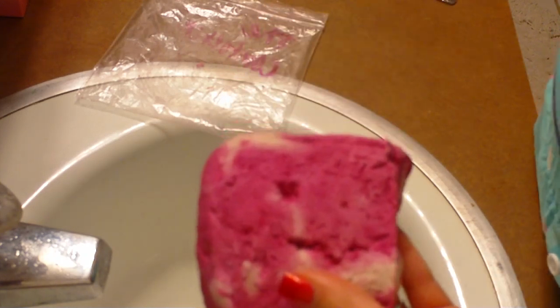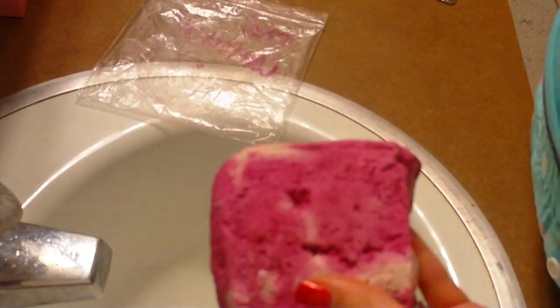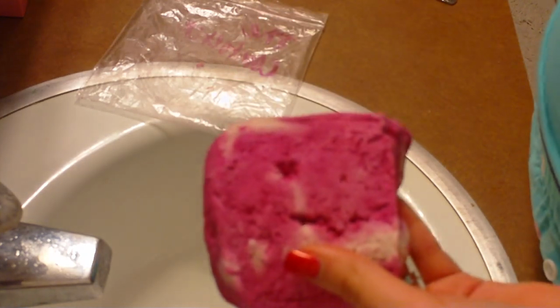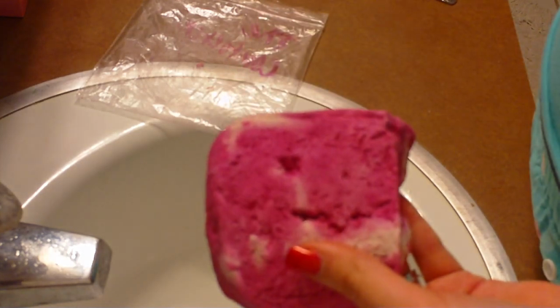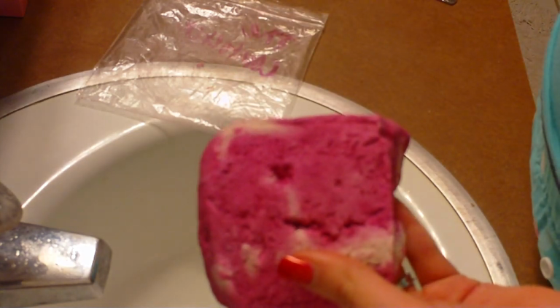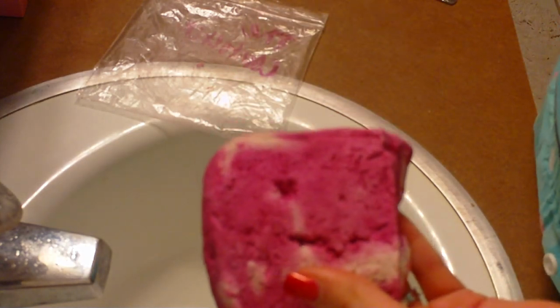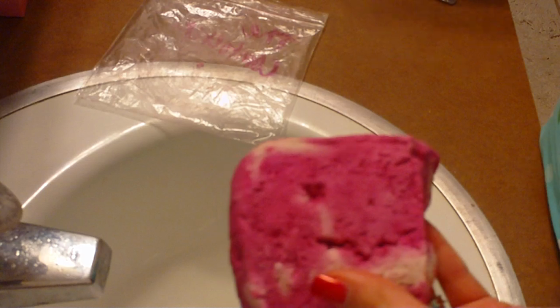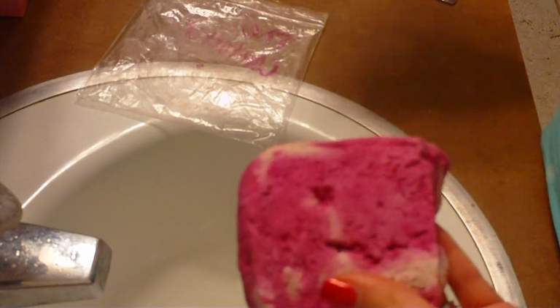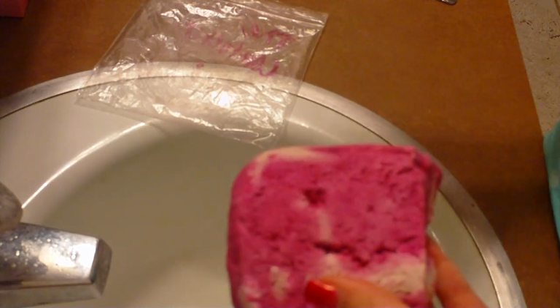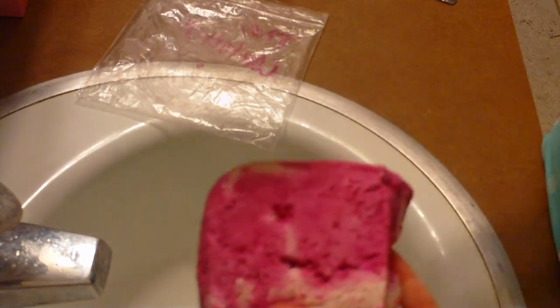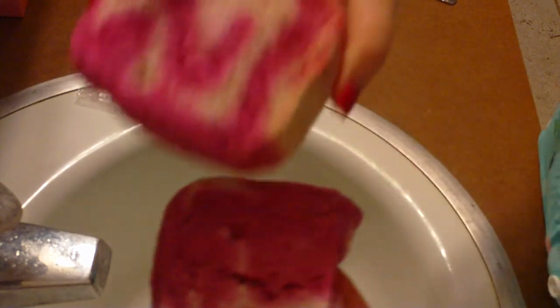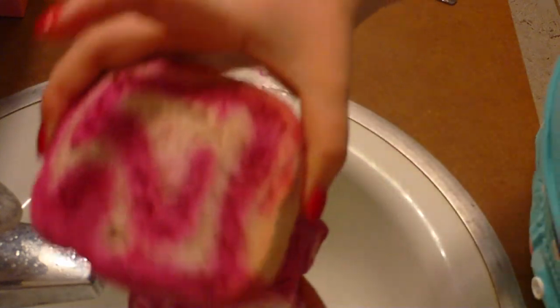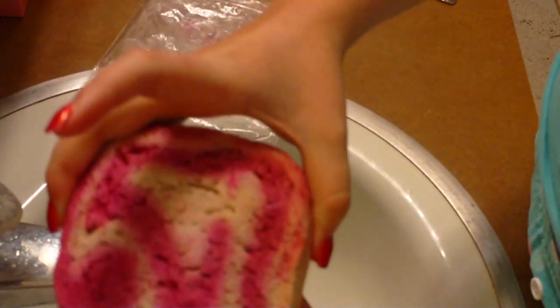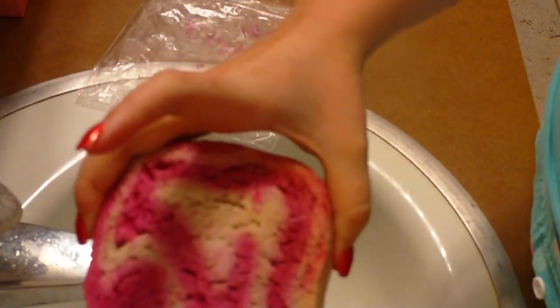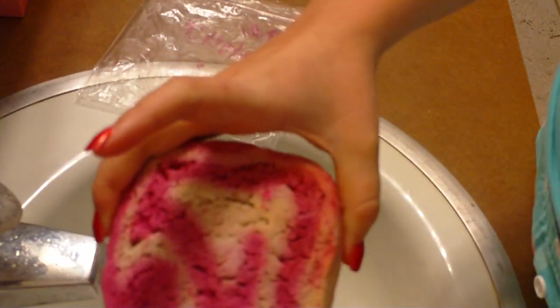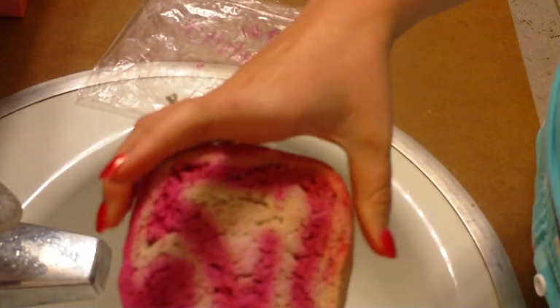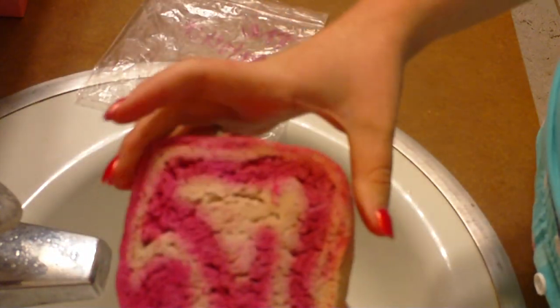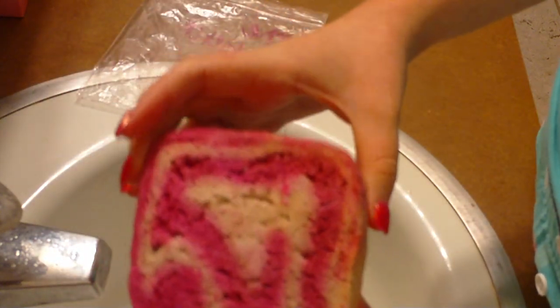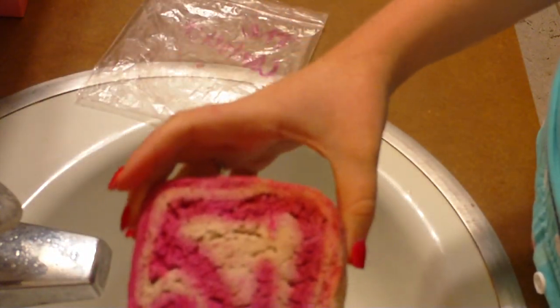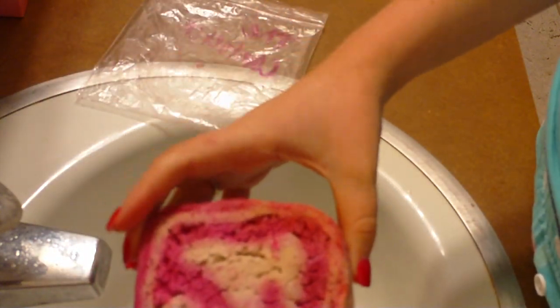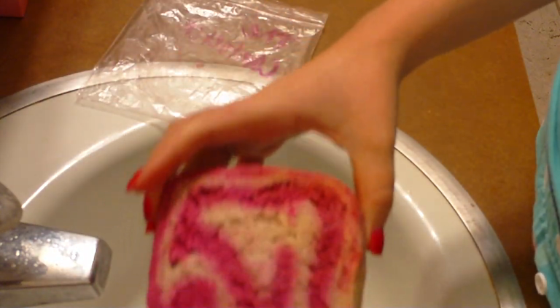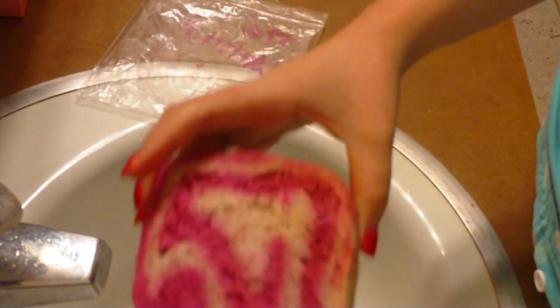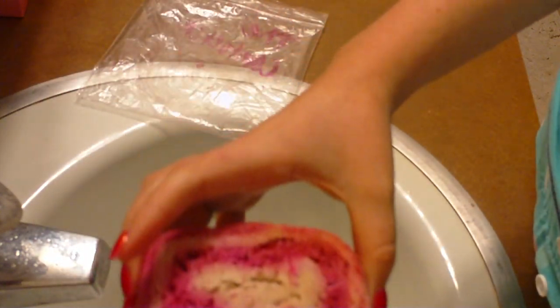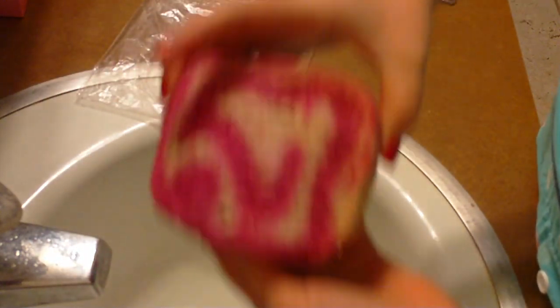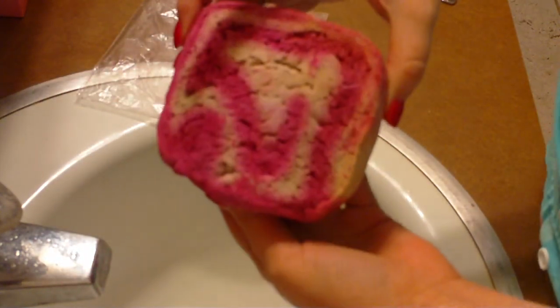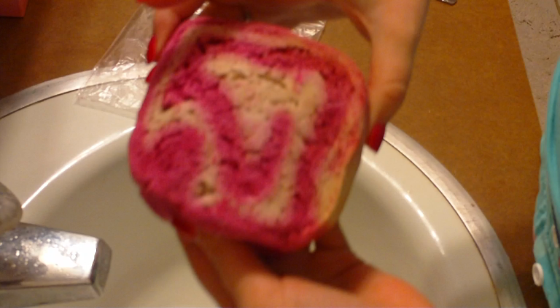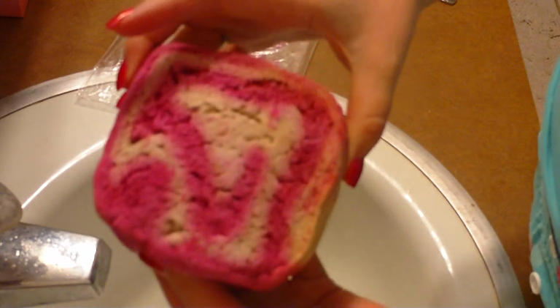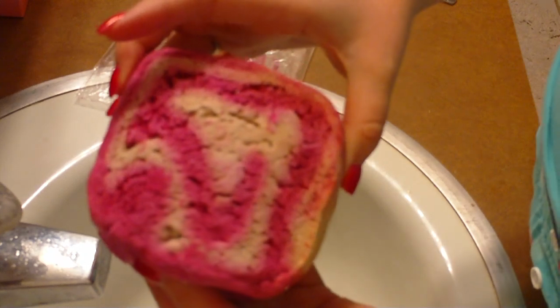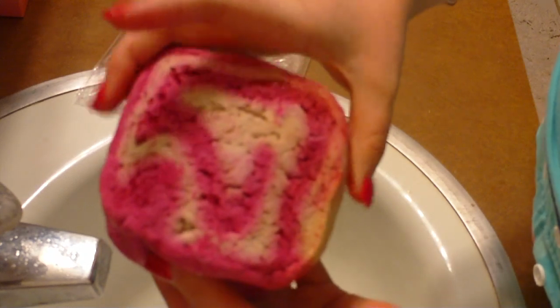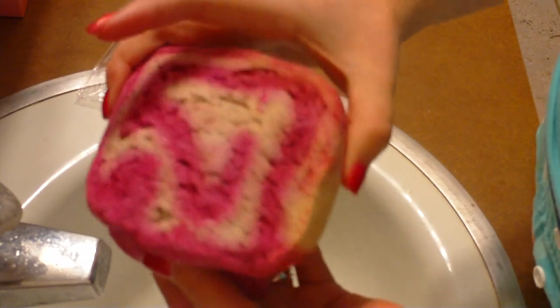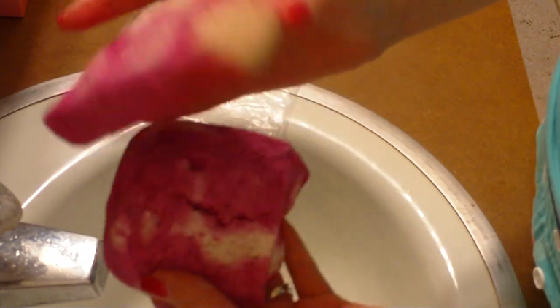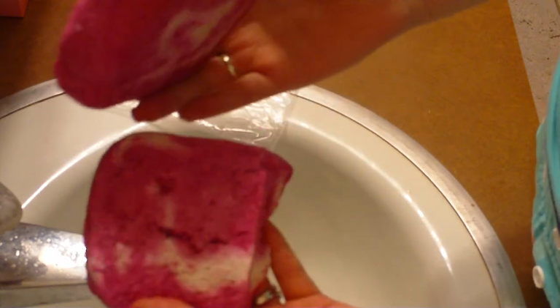This is one that I just got from a wrapped gift so it's kind of discolored, but you can see how huge they are when they first come.